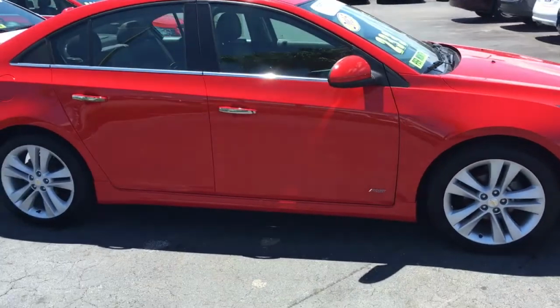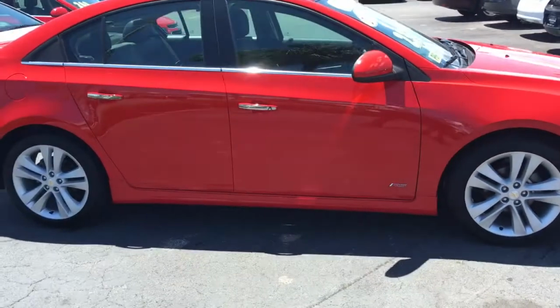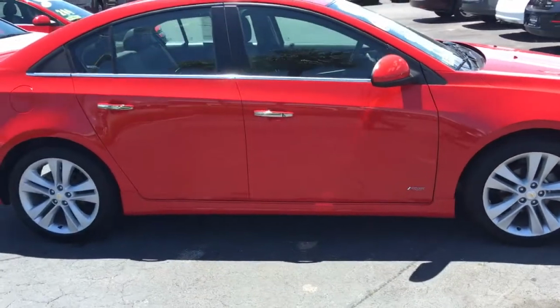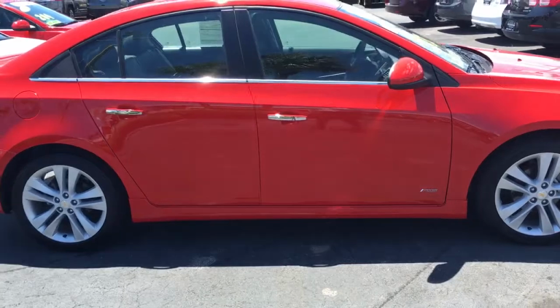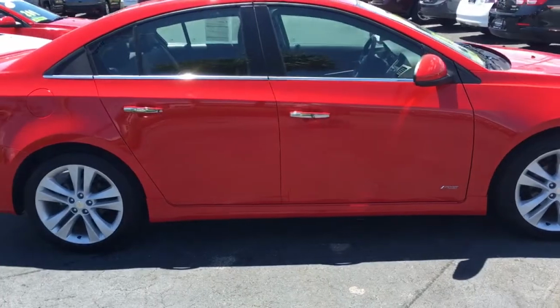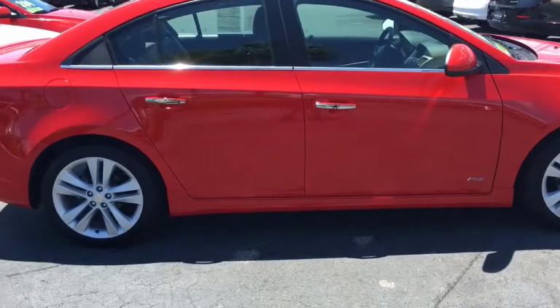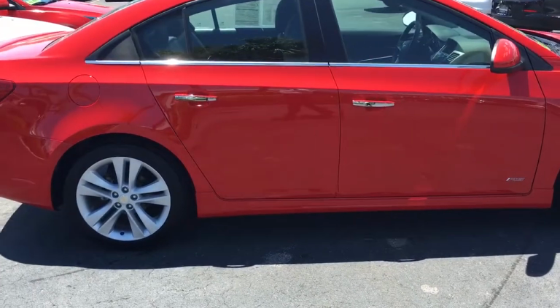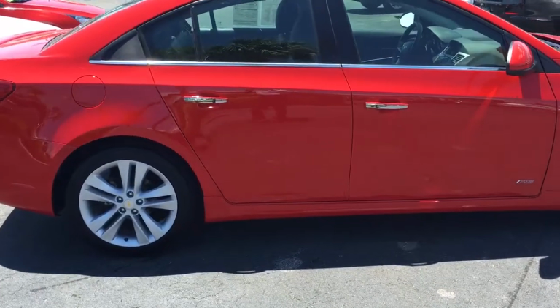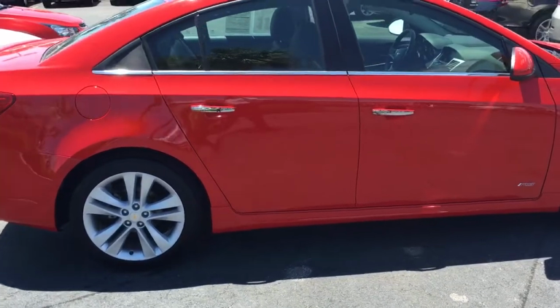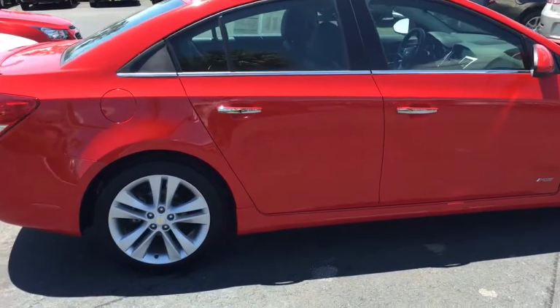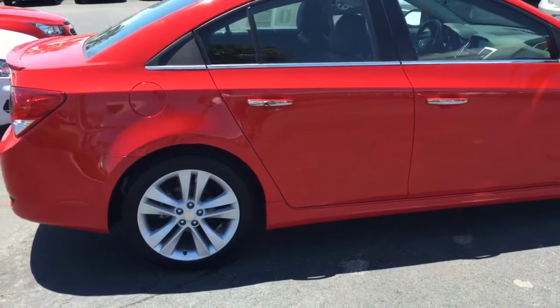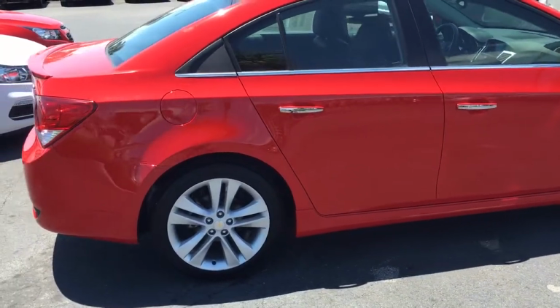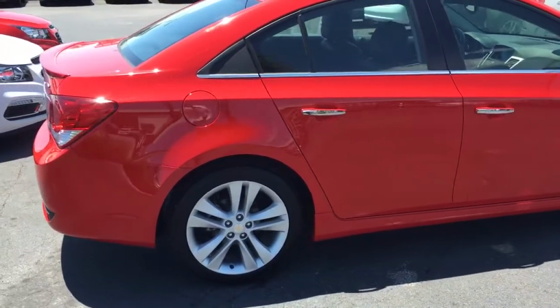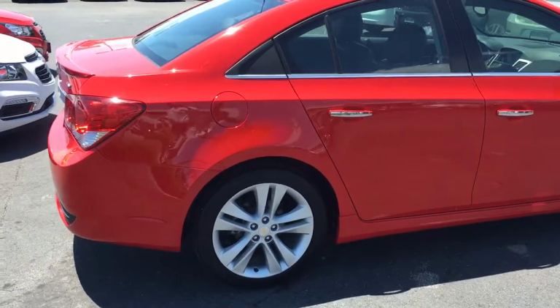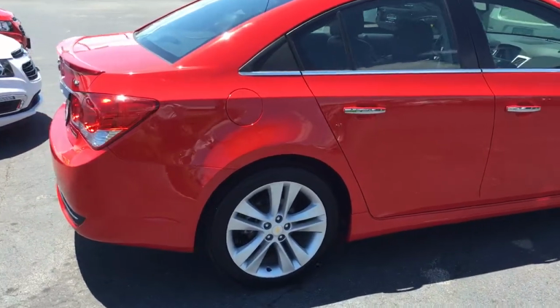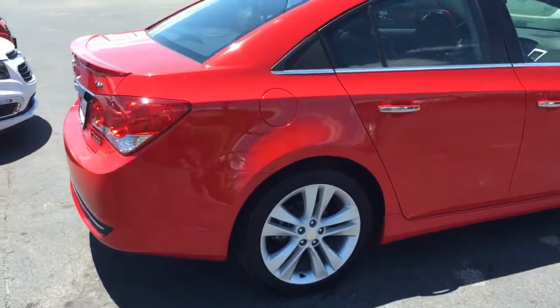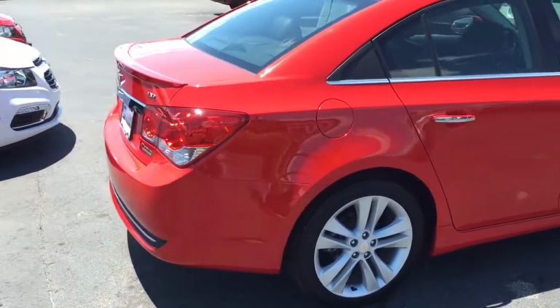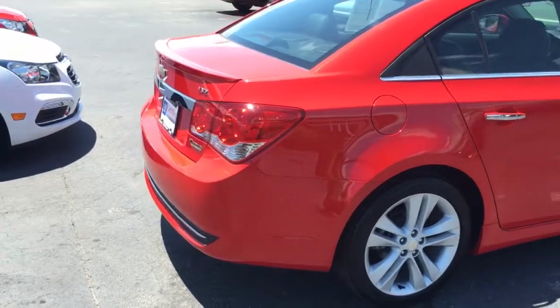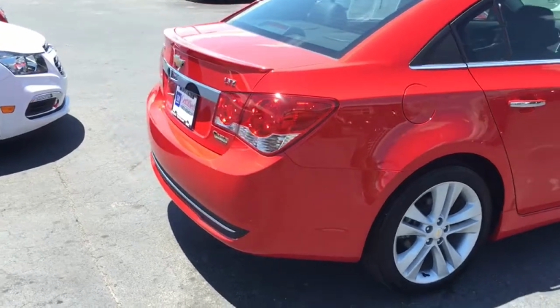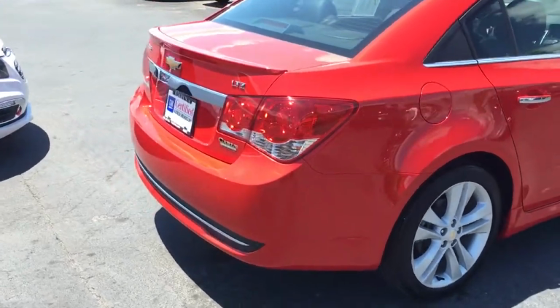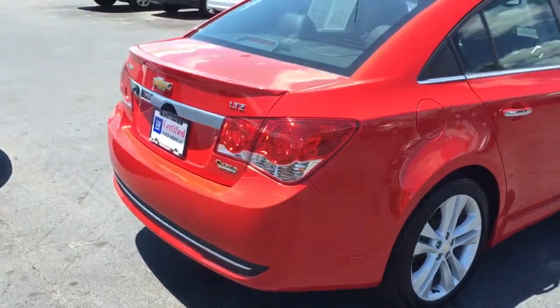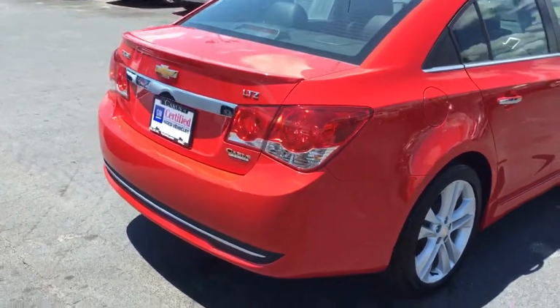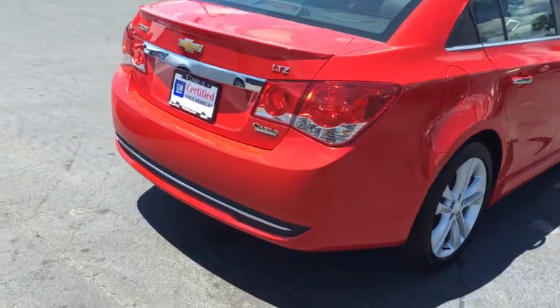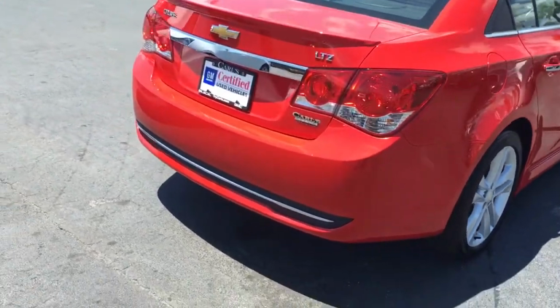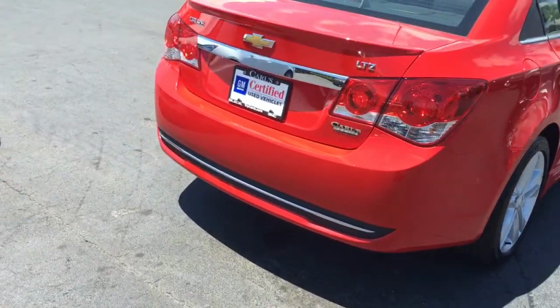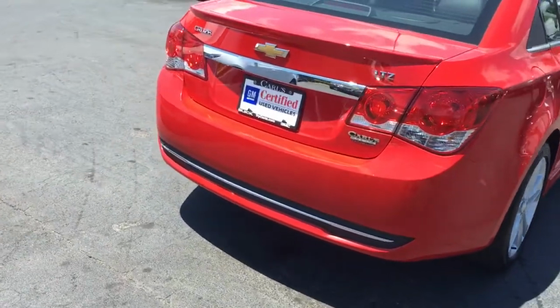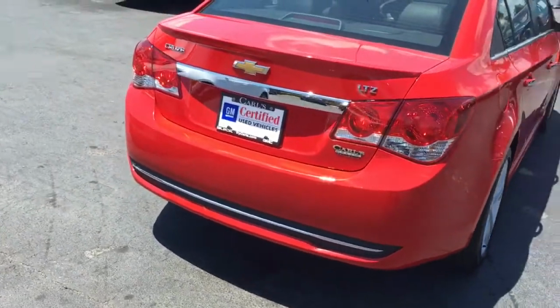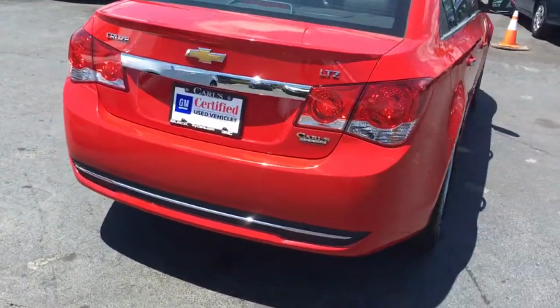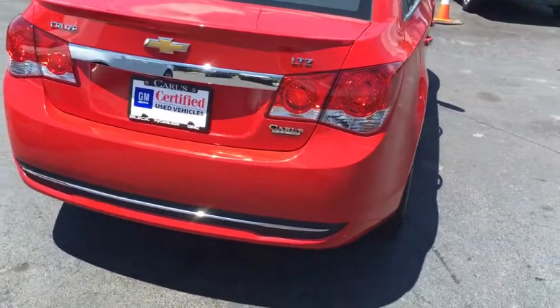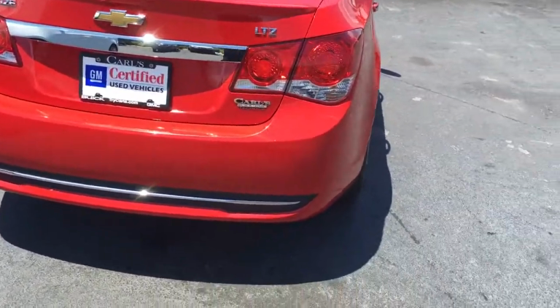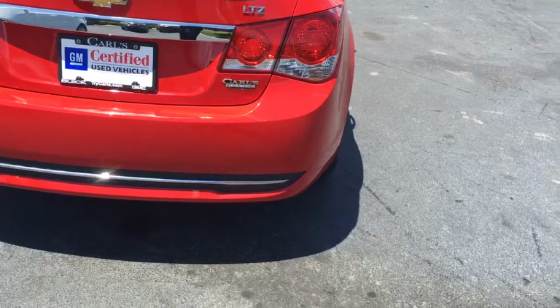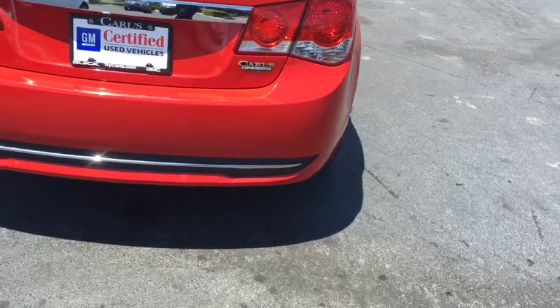It does come fully equipped with remote start. You can start your vehicle from up to 200 feet away with a key fob, or anywhere you have cell phone service with a free remote link app.